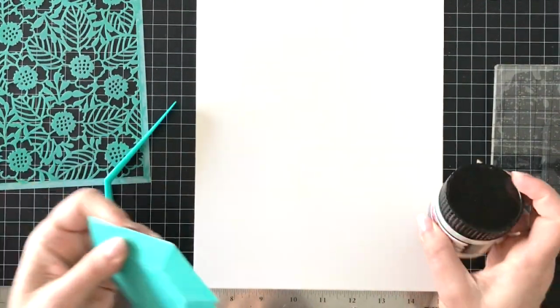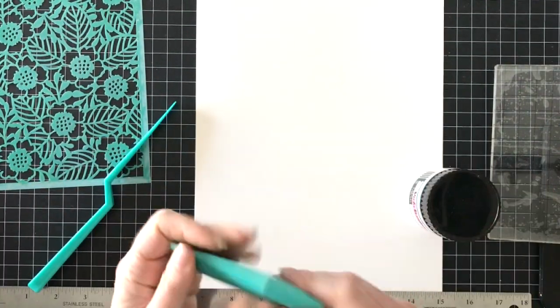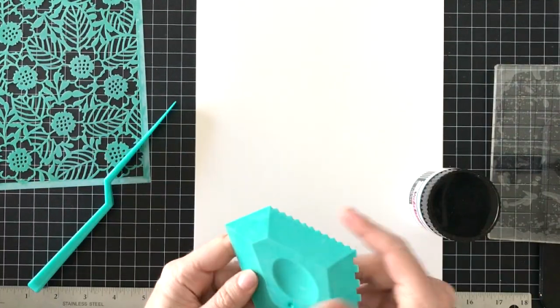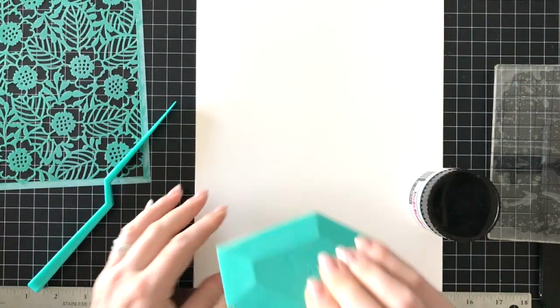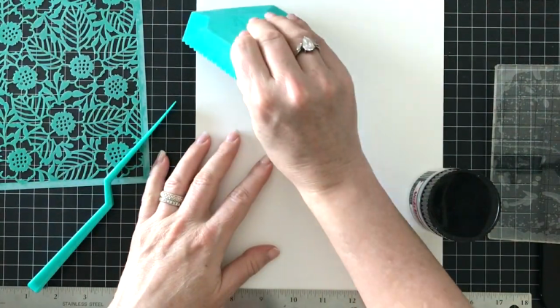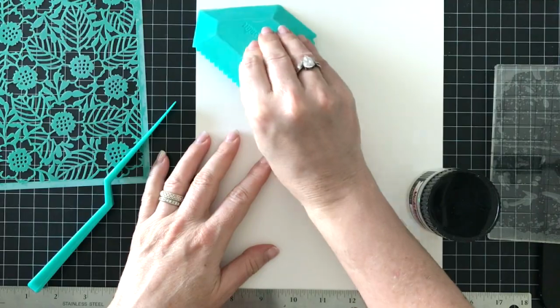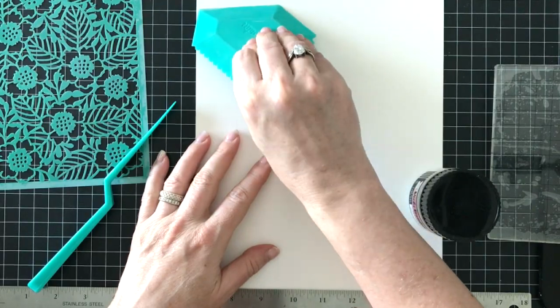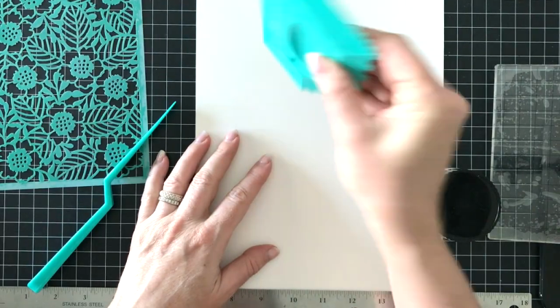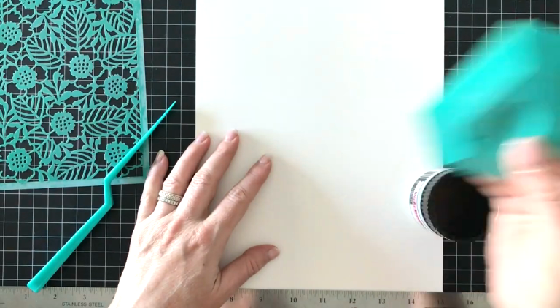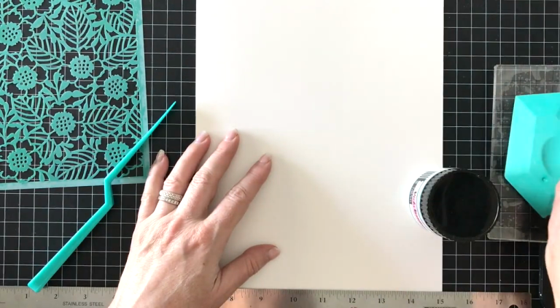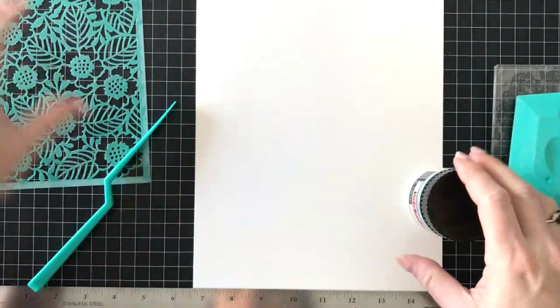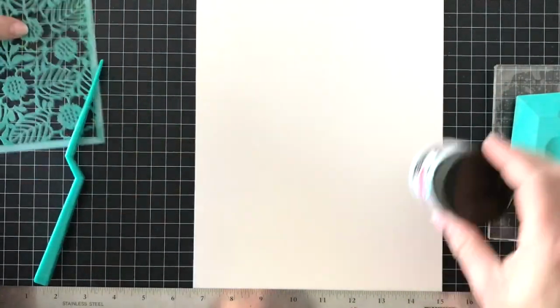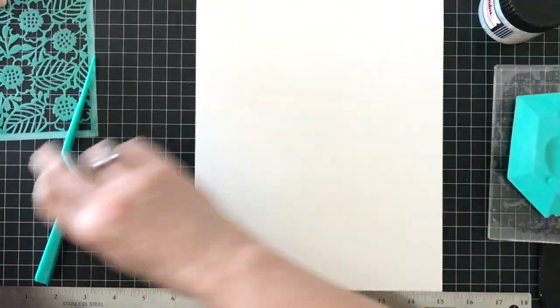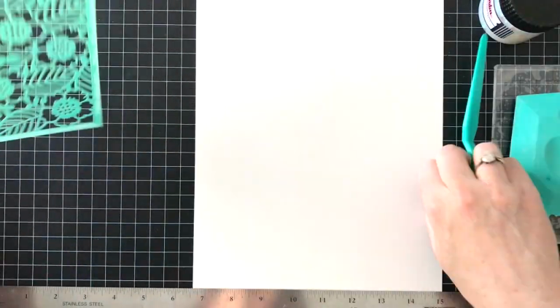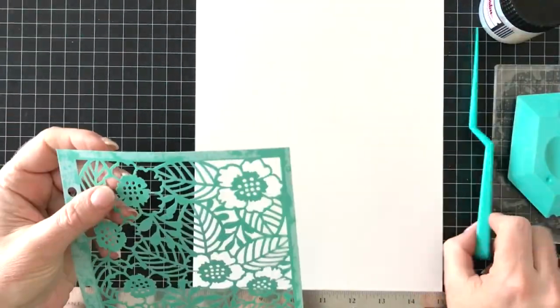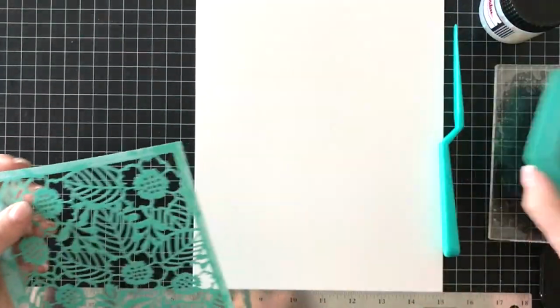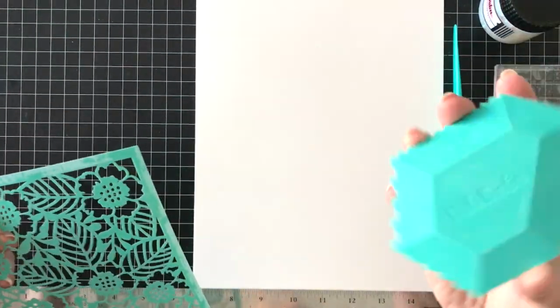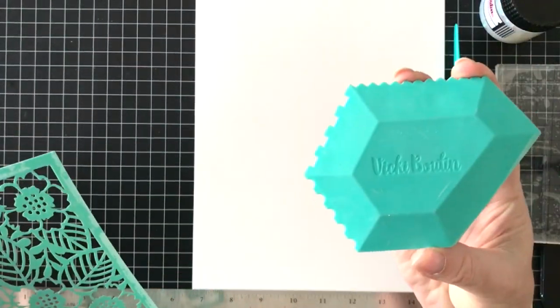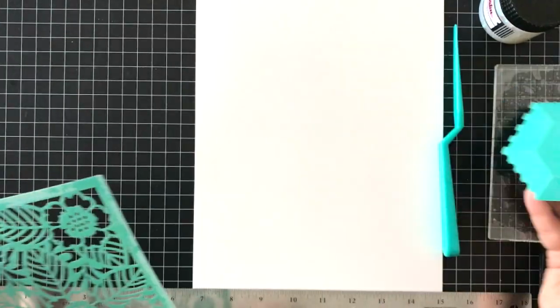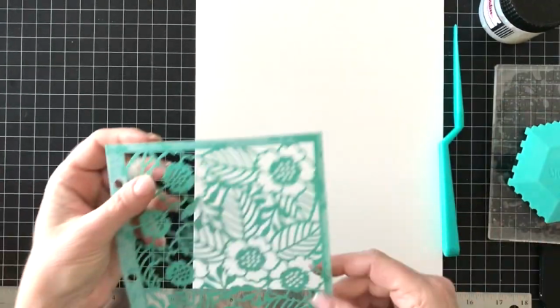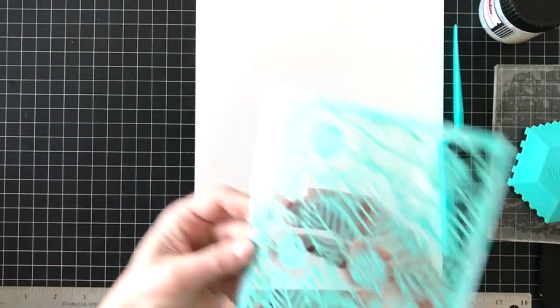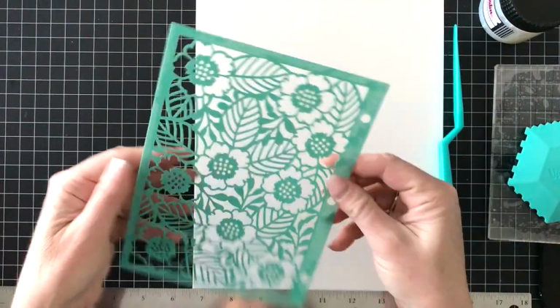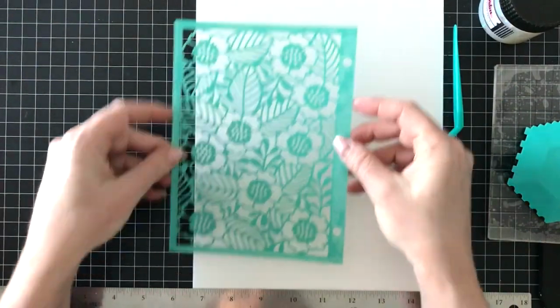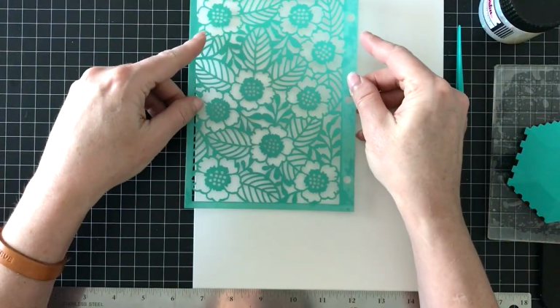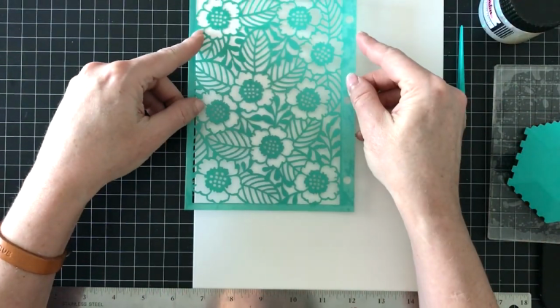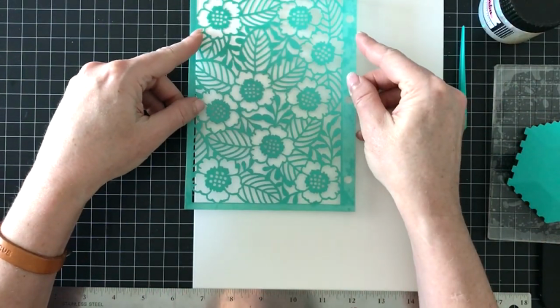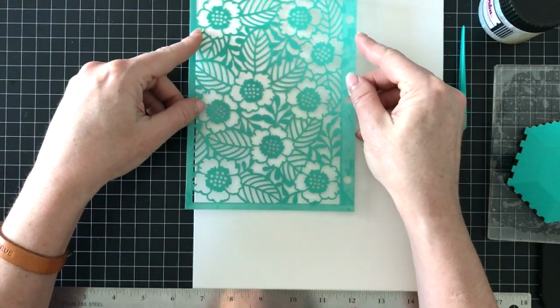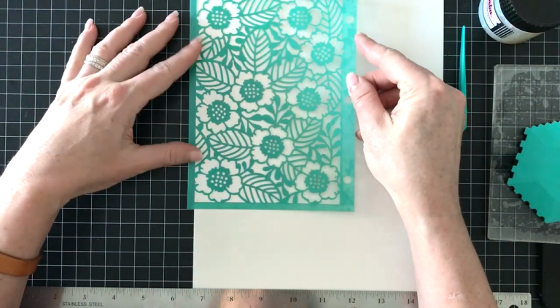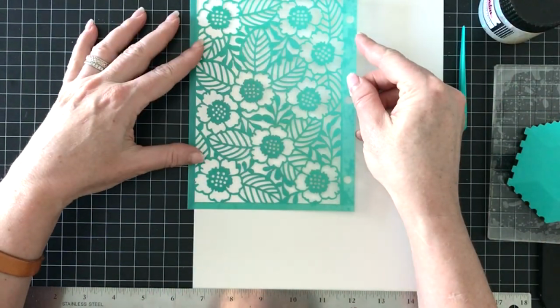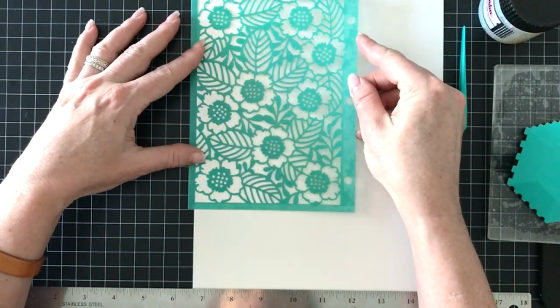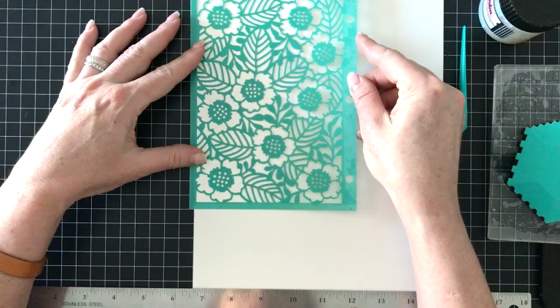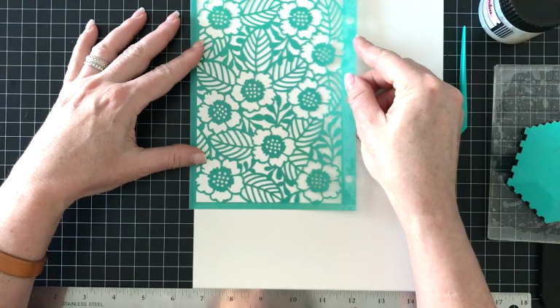I'm using the Art Wedge from Vicki Booten, which is really great for putting any kind of medium through the stencil. I'm using the Color Kaleidoscope stencils, and this is the Oliver Floral pattern from the Botanical set.